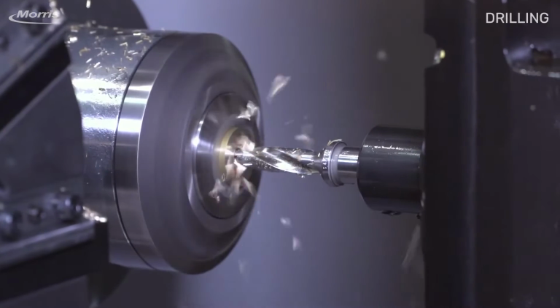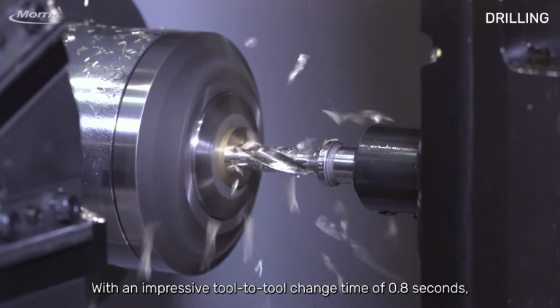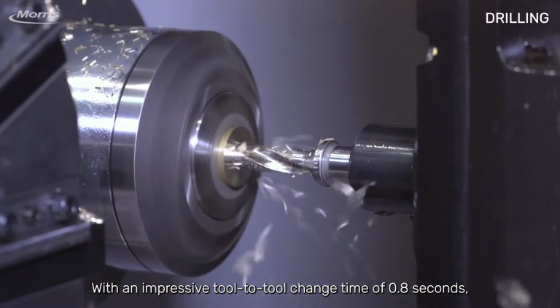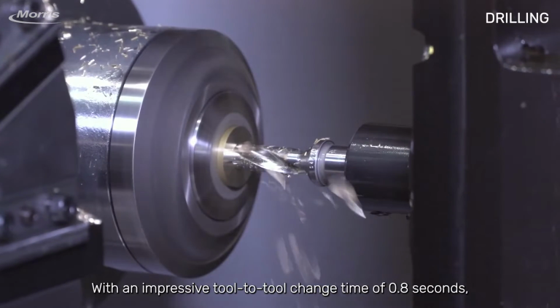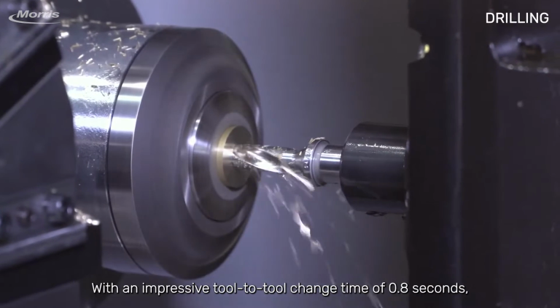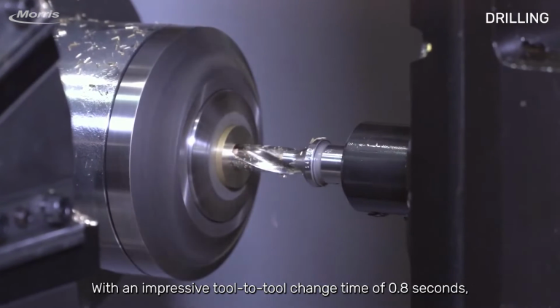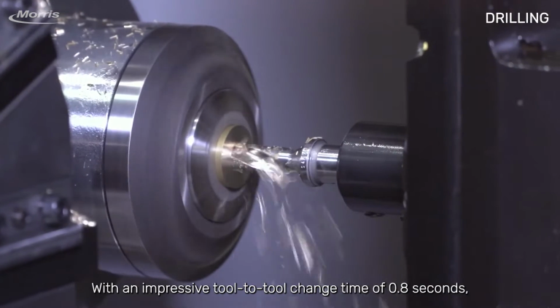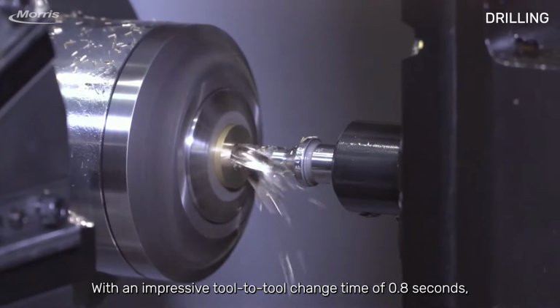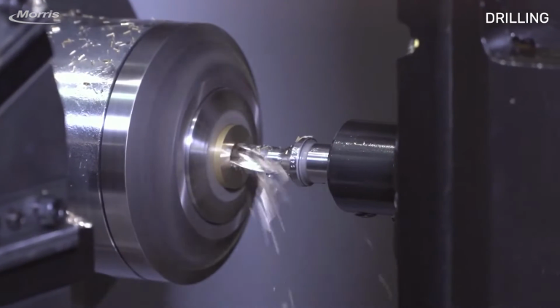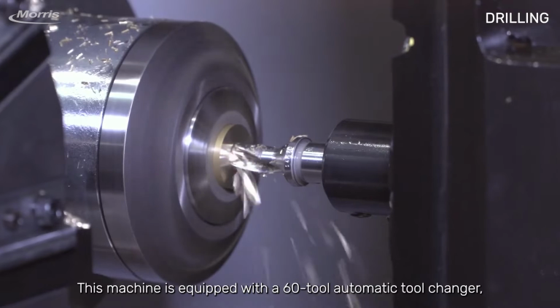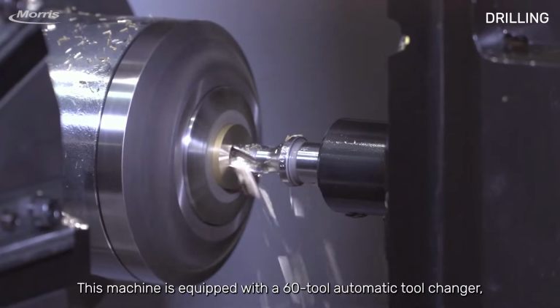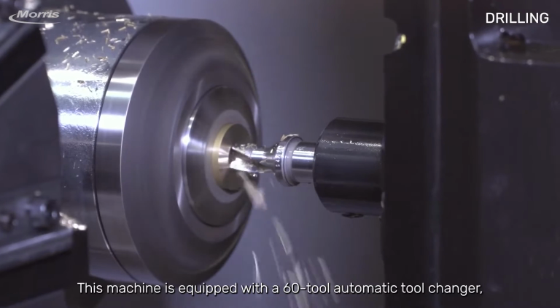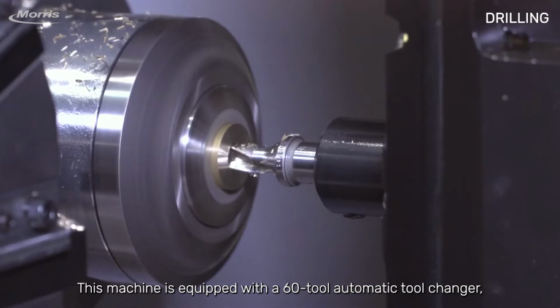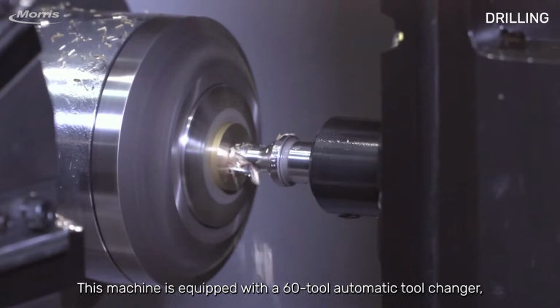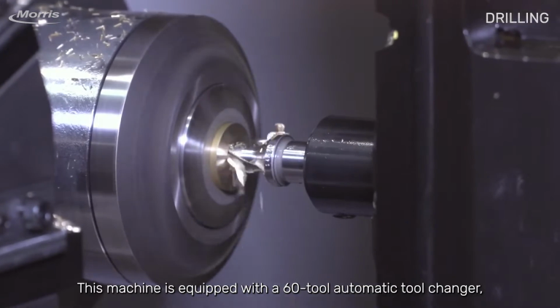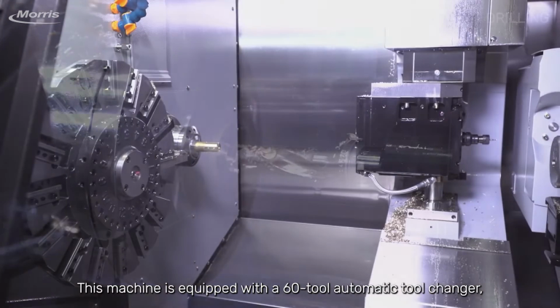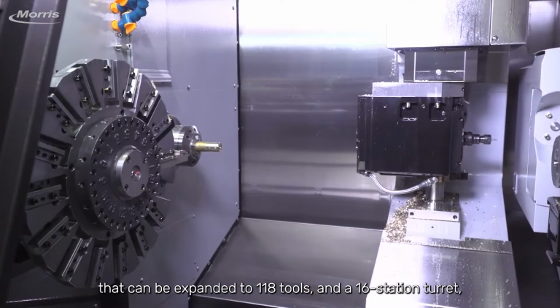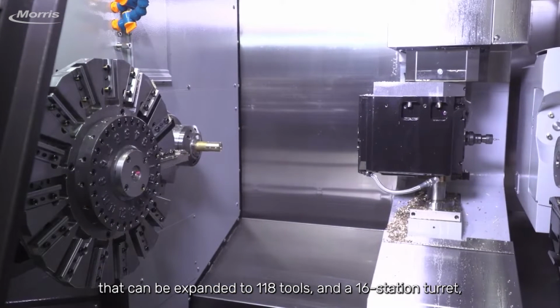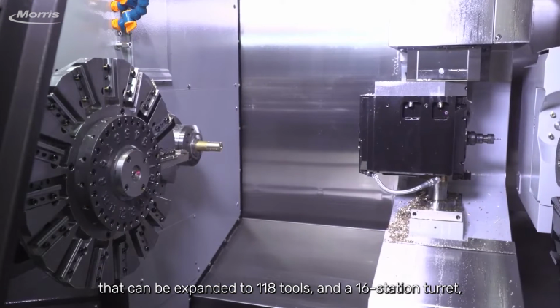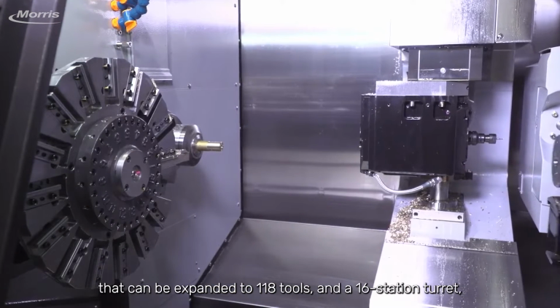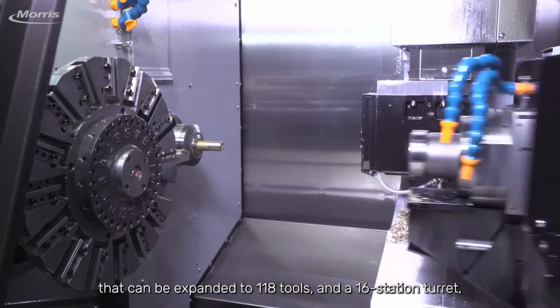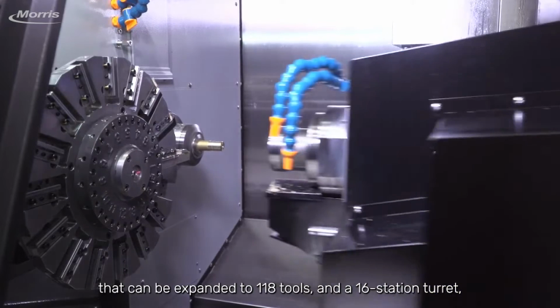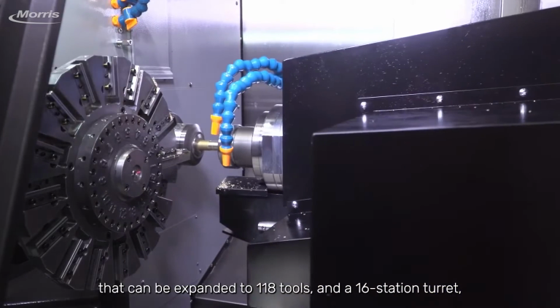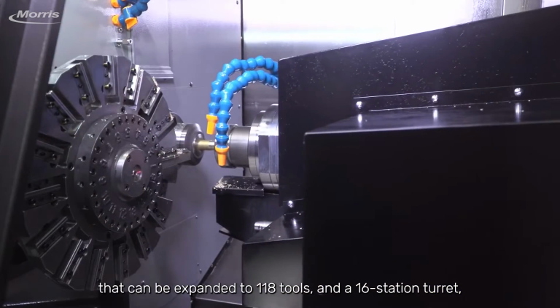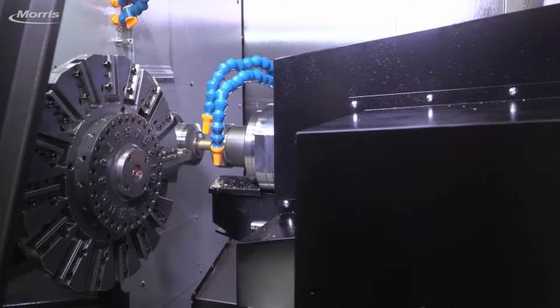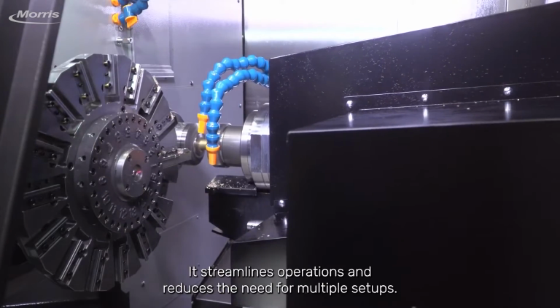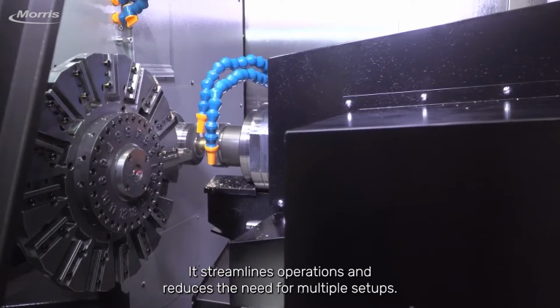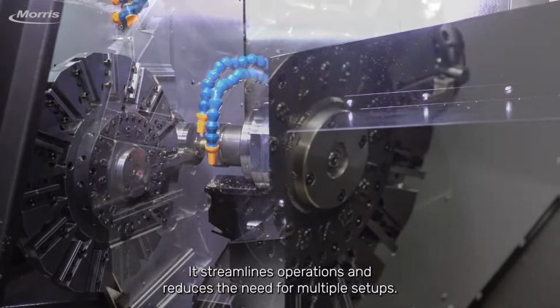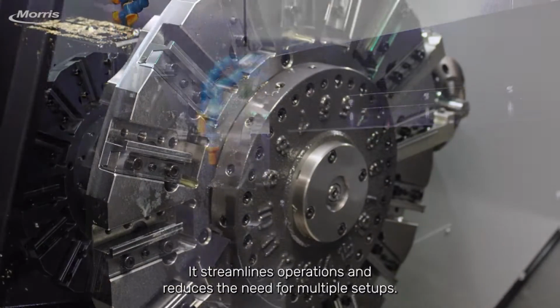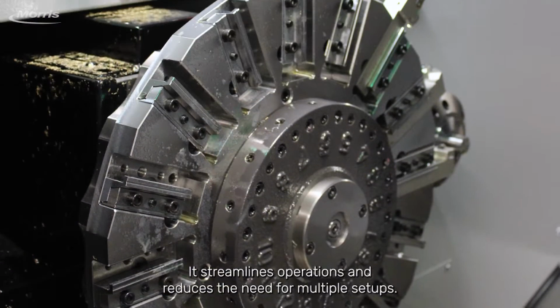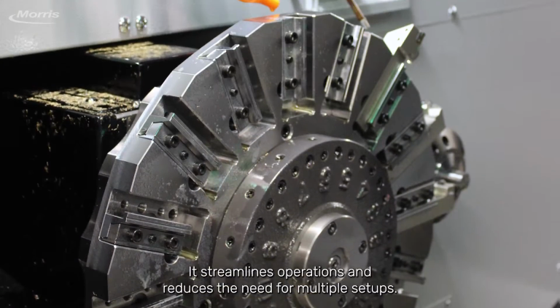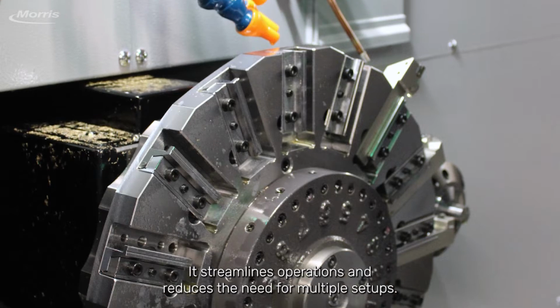With an impressive tool-to-tool change time of 0.8 seconds, this machine is equipped with a 60-tool automatic tool changer that can be expanded to 118 tools and a 16-station turret. It streamlines operations and reduces the need for multiple setups.